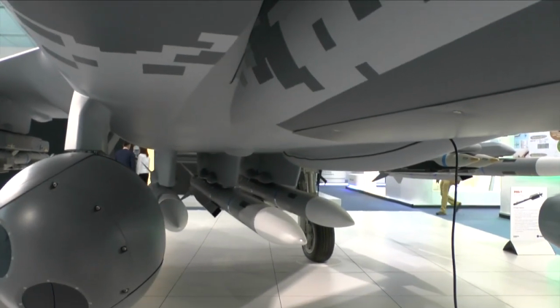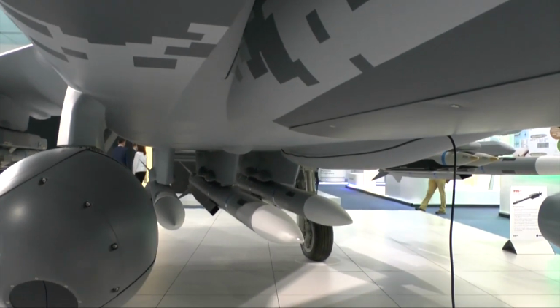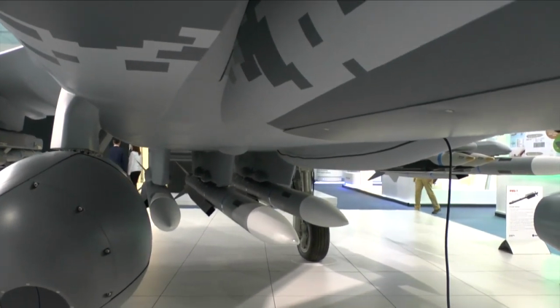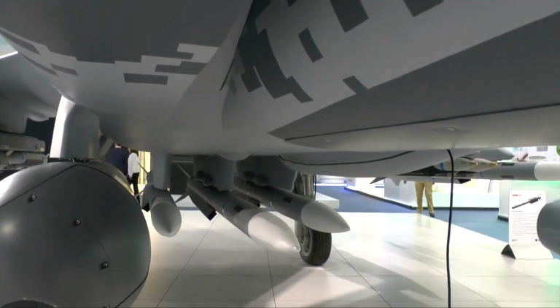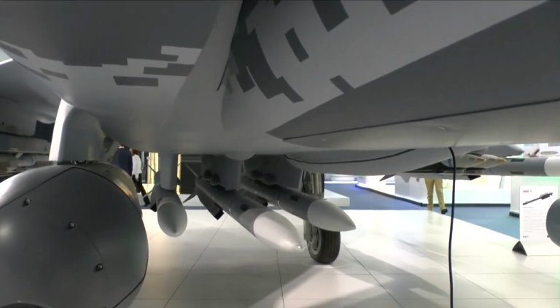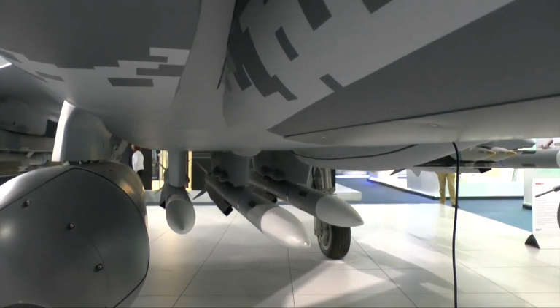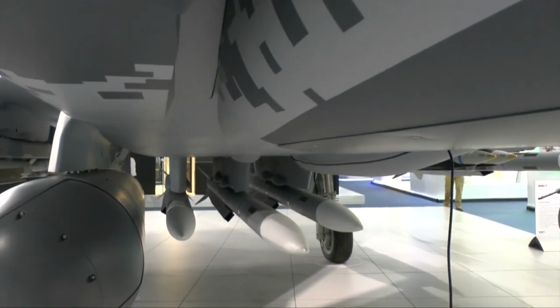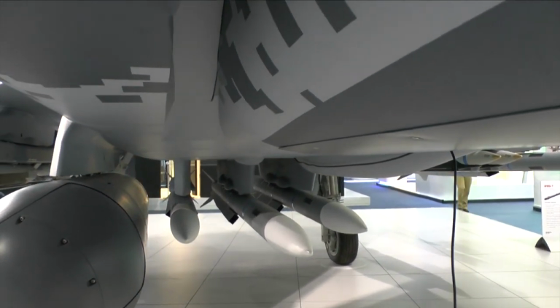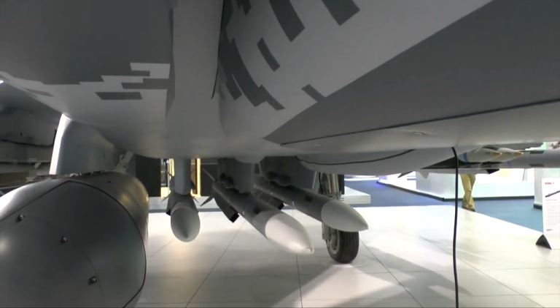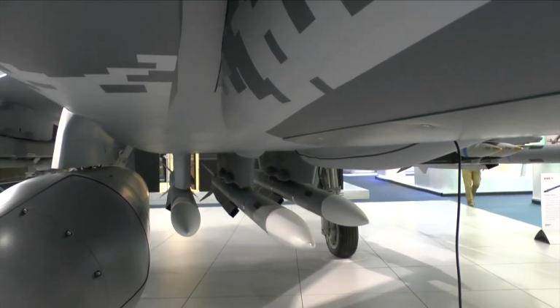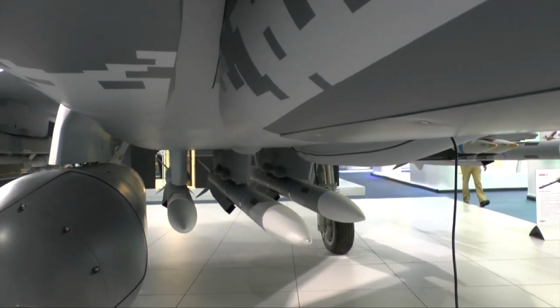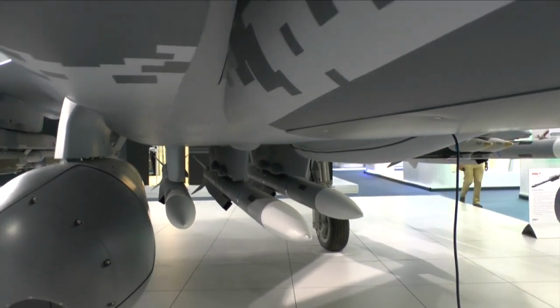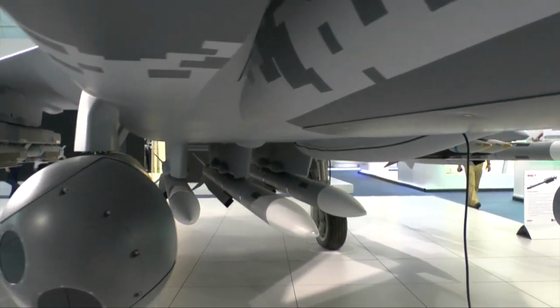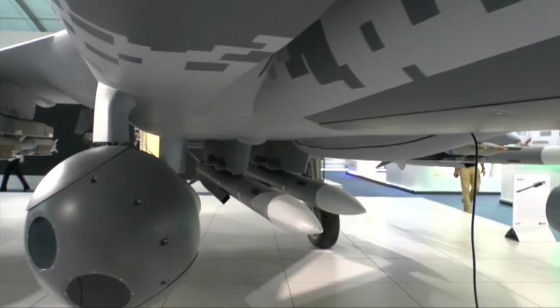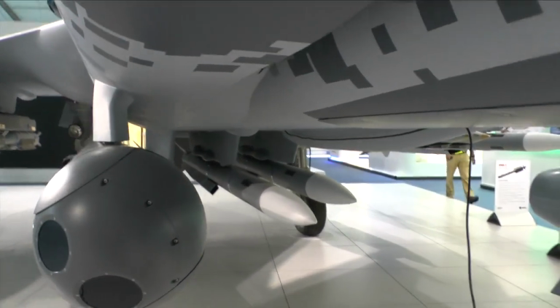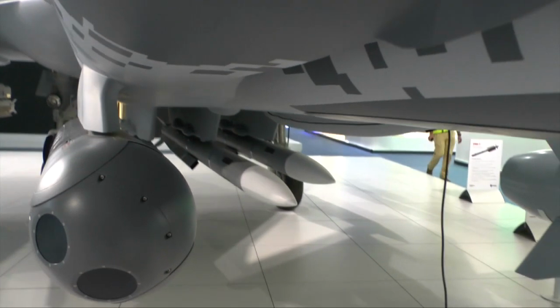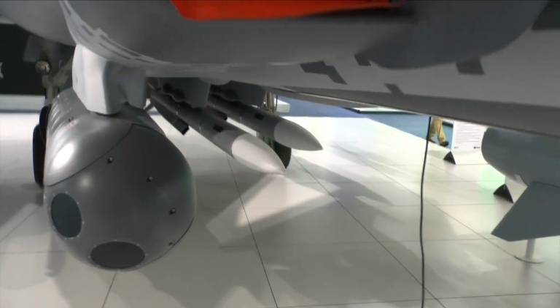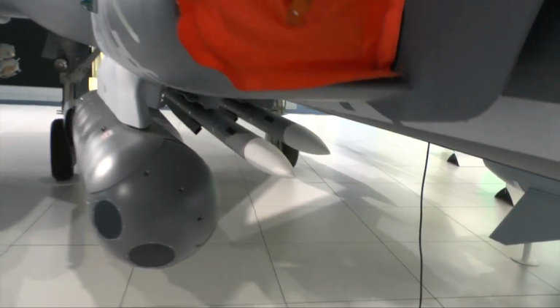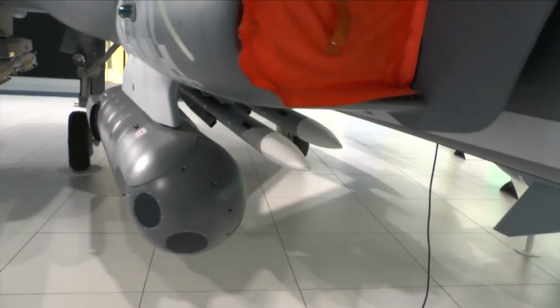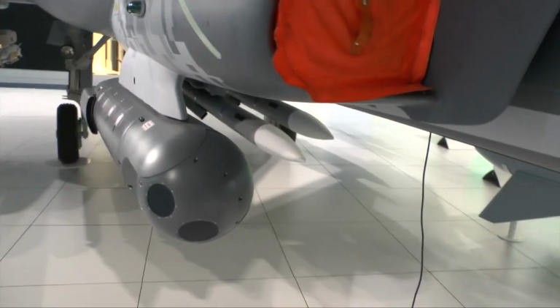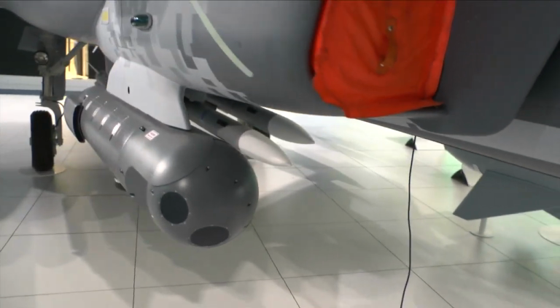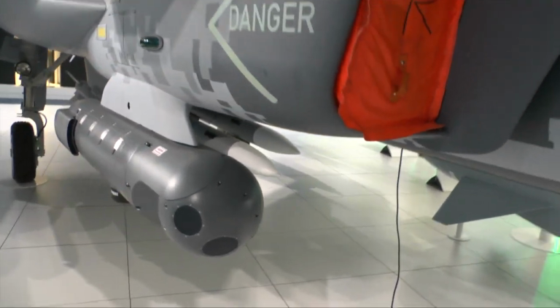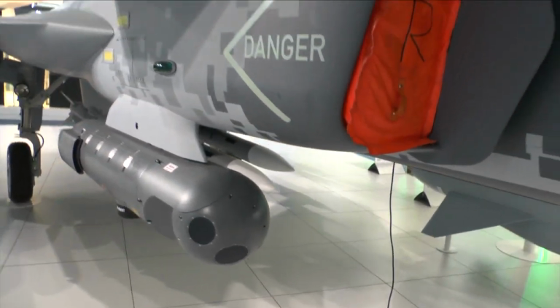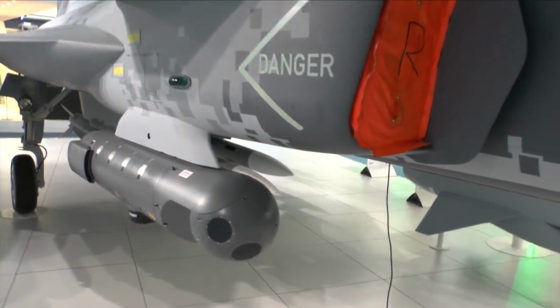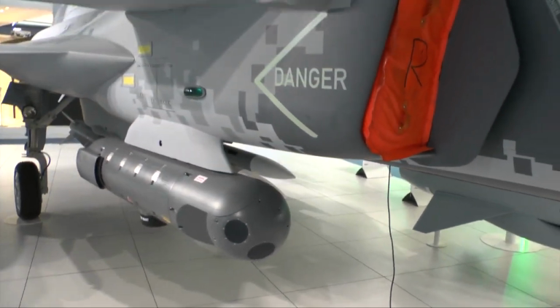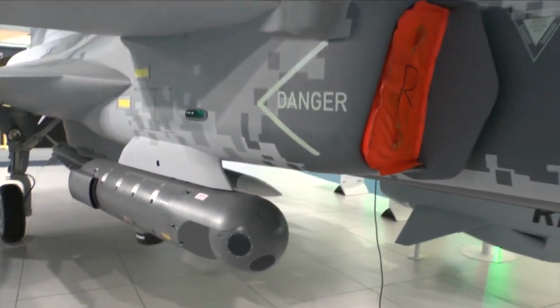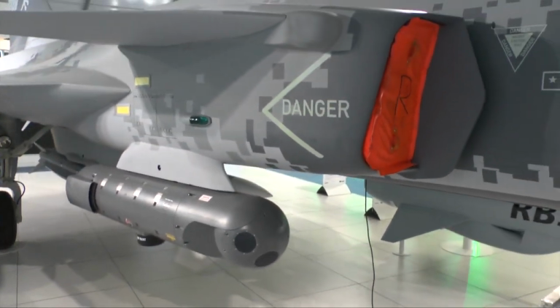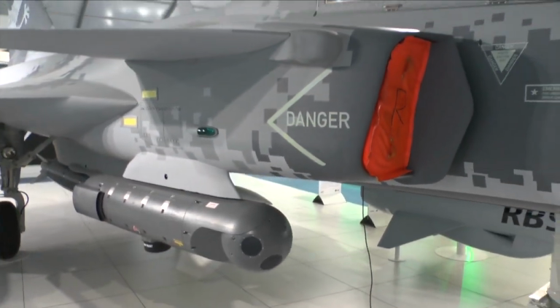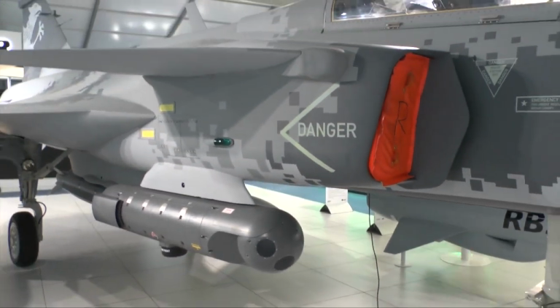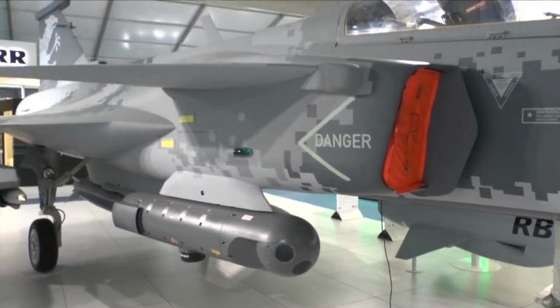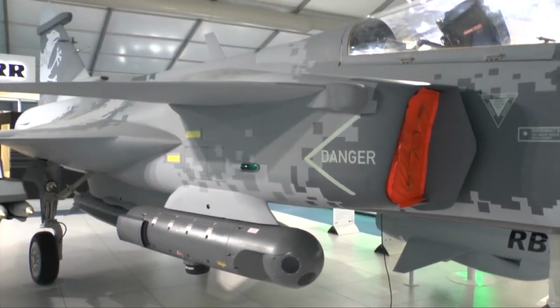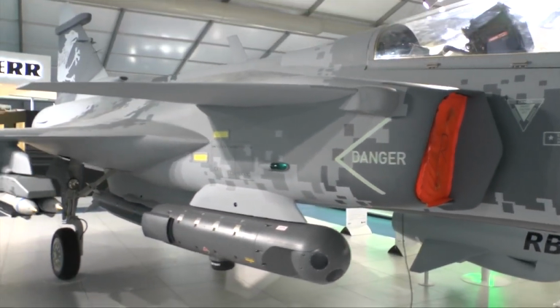By doing that, we also make more room for two more pylons underneath the fuselage, as you can see on the aircraft behind me.